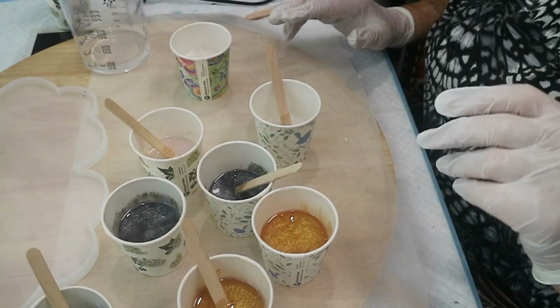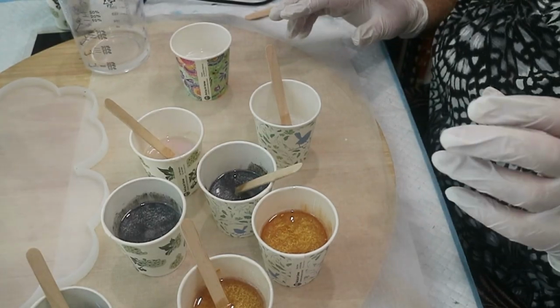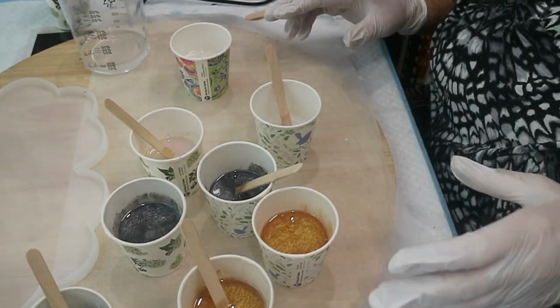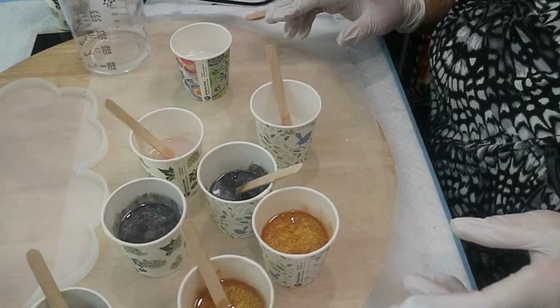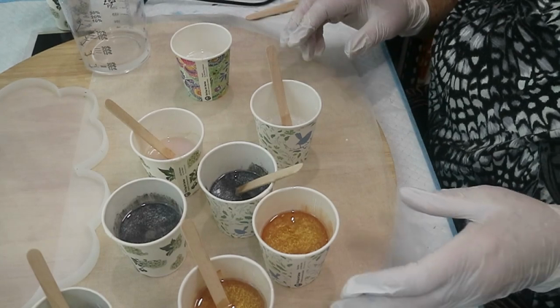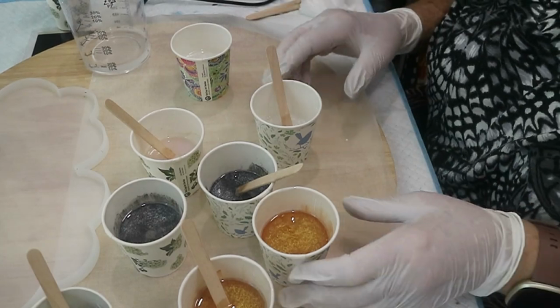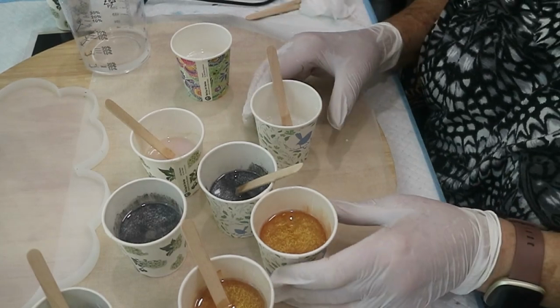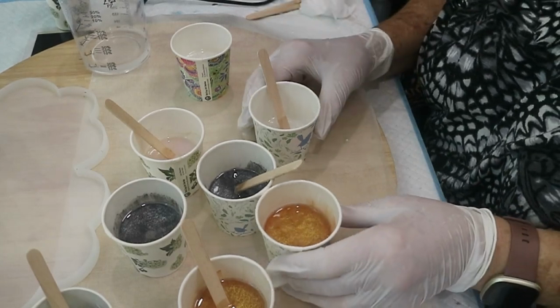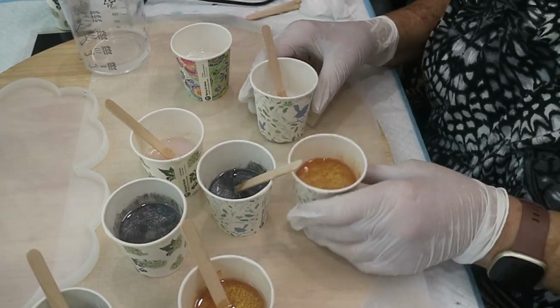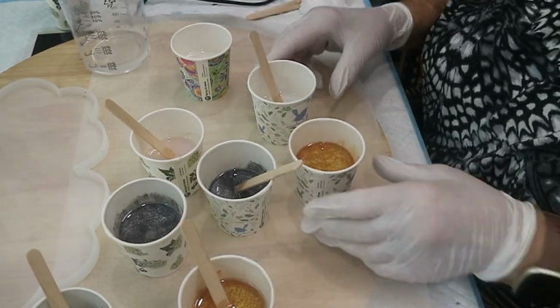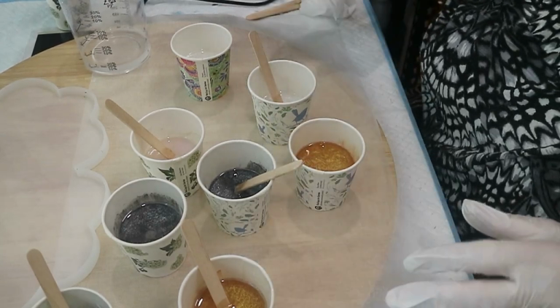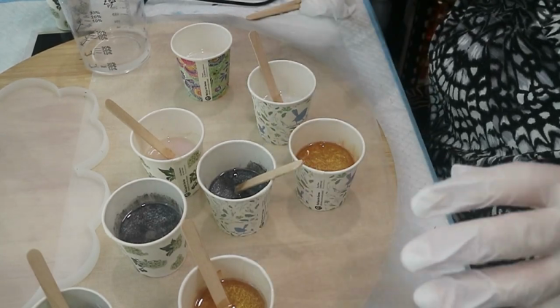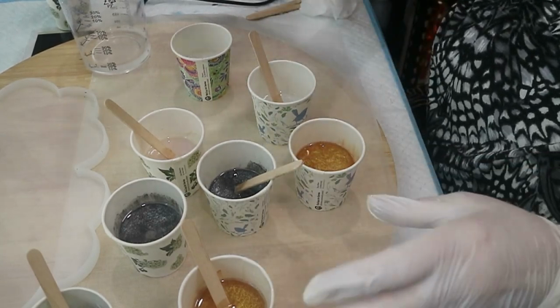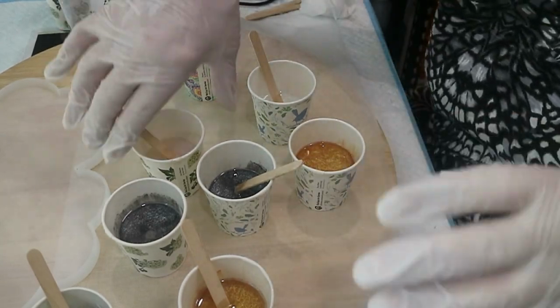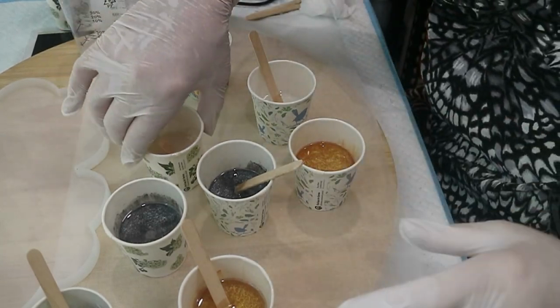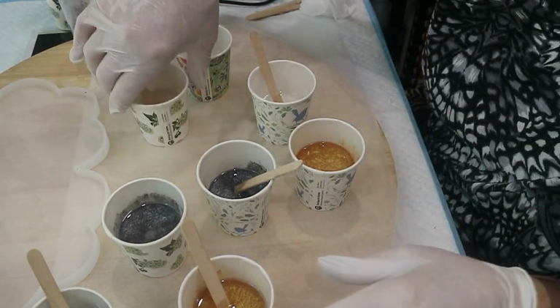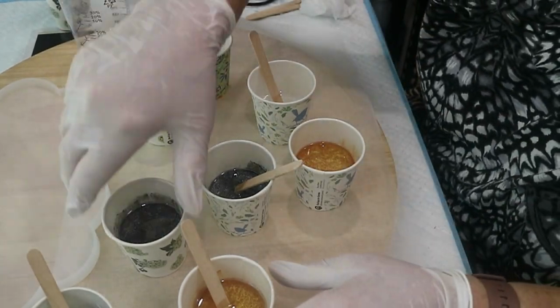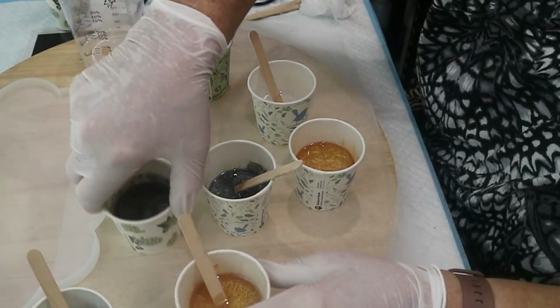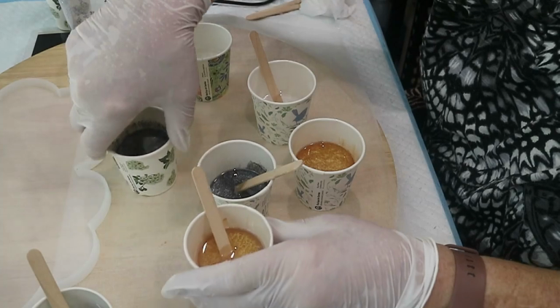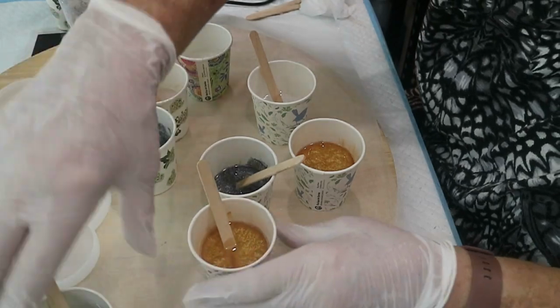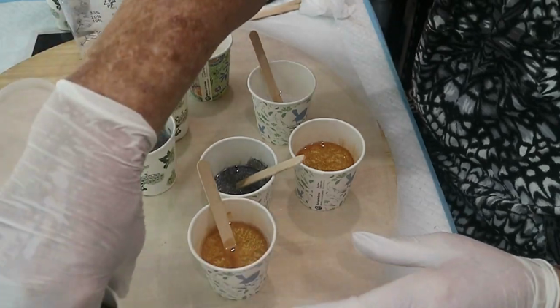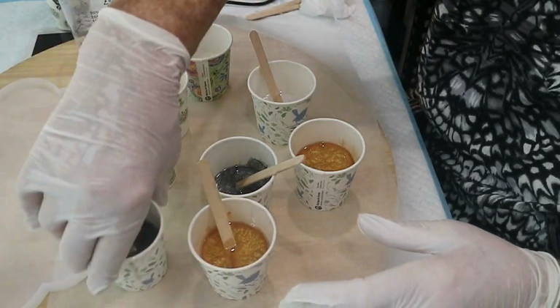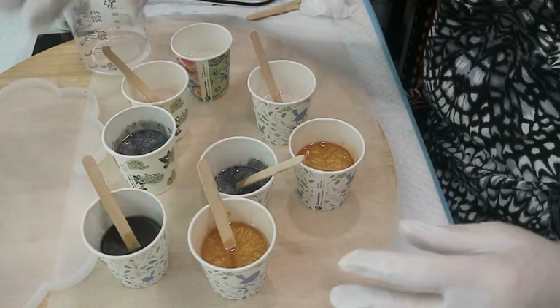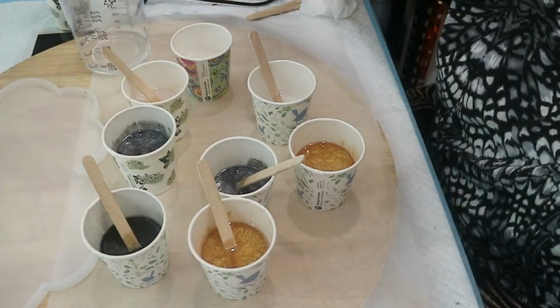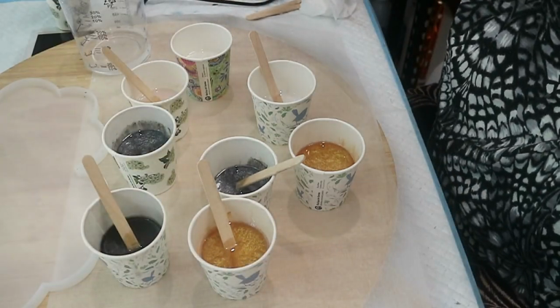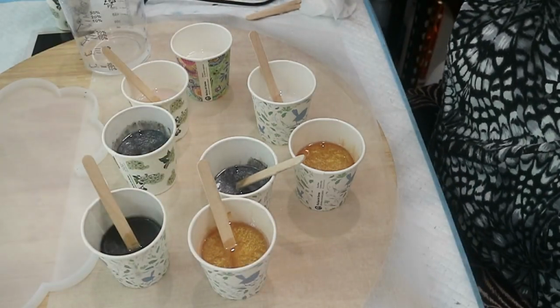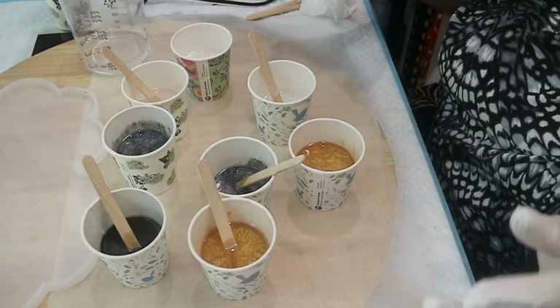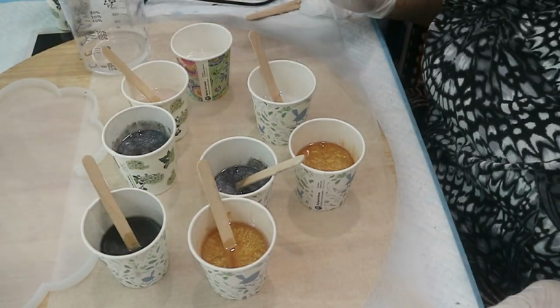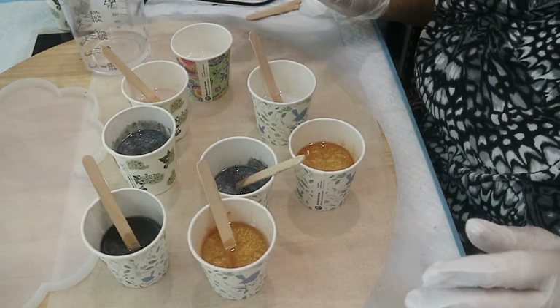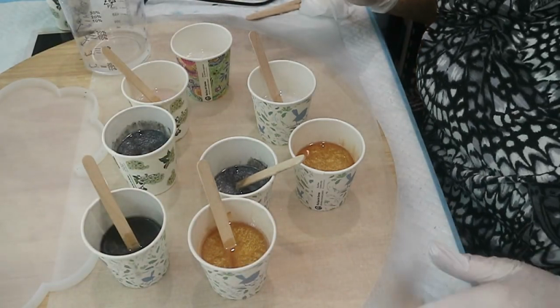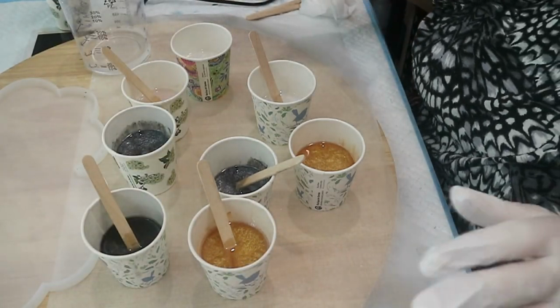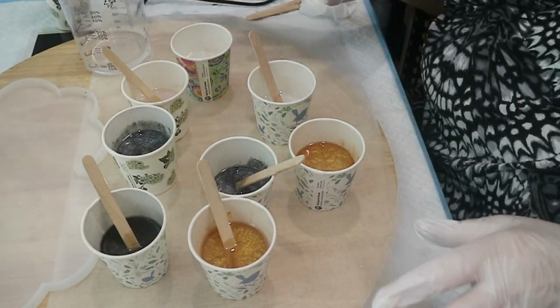Hi and welcome to Vicki's Precious Petals. So today hopefully I am going to try and make a vase — it could turn into a bowl, trust me.